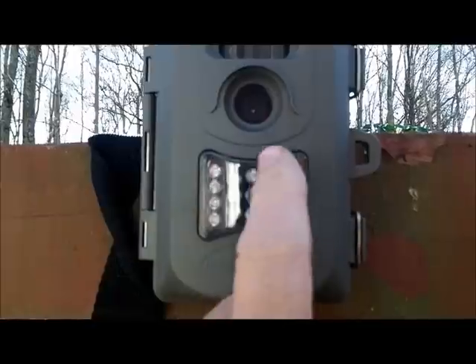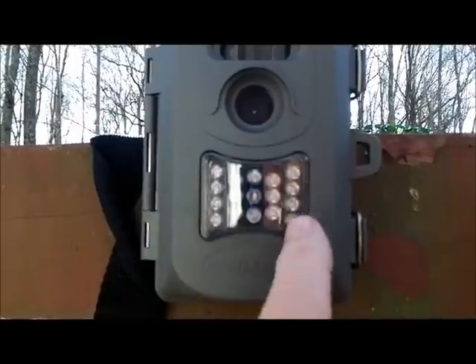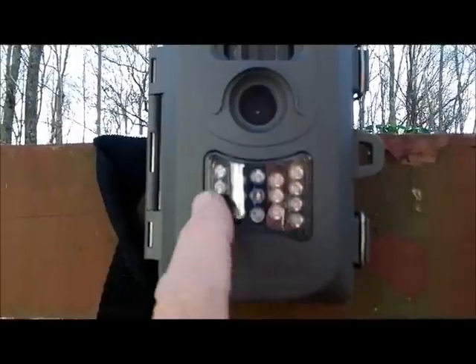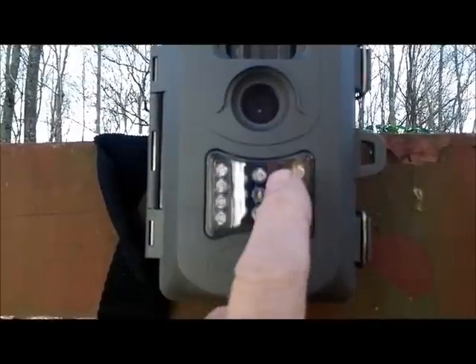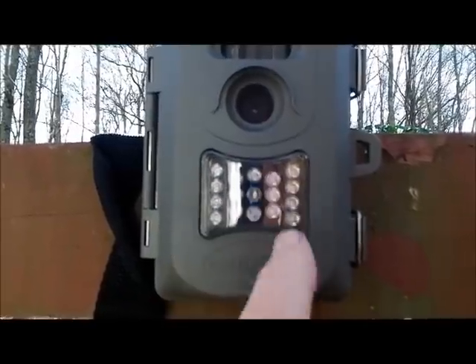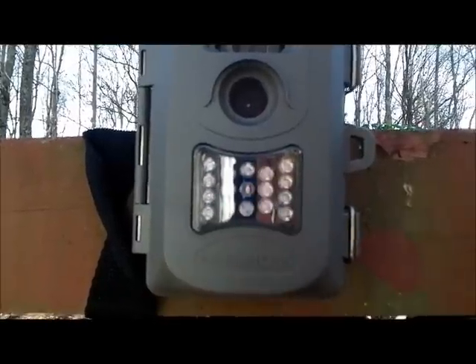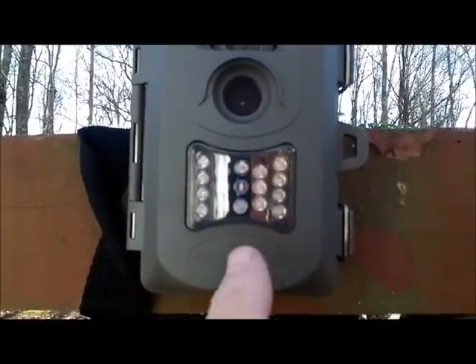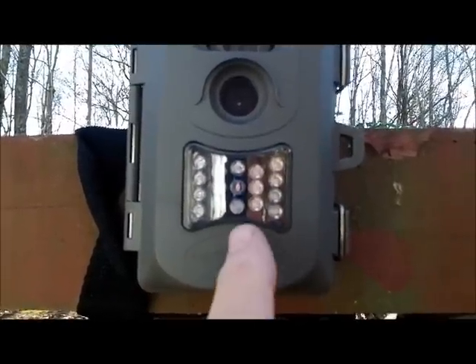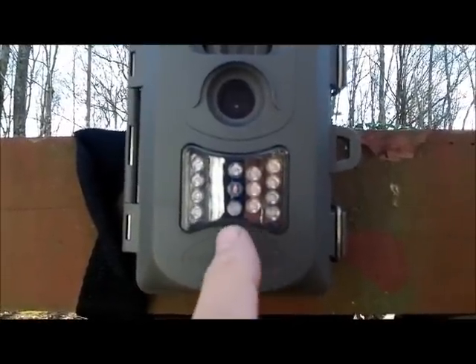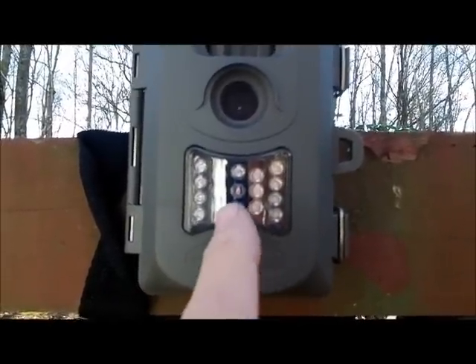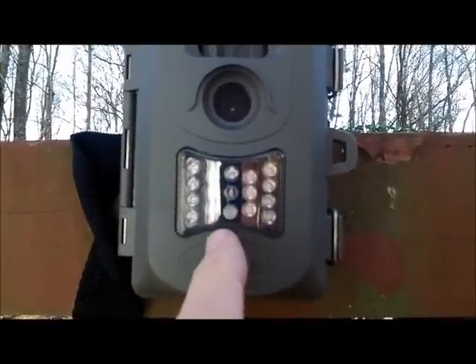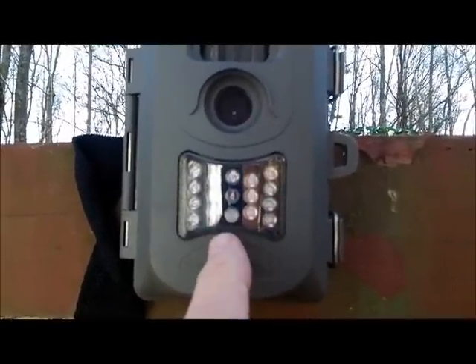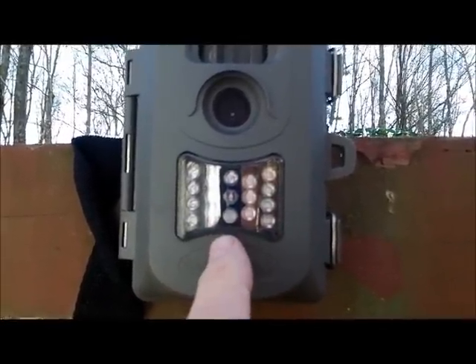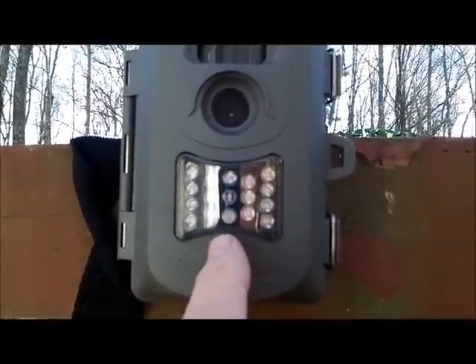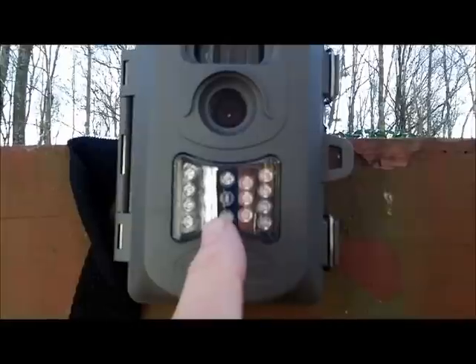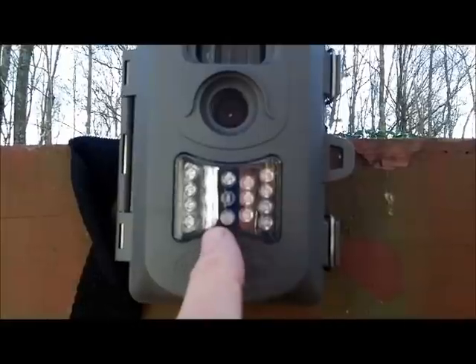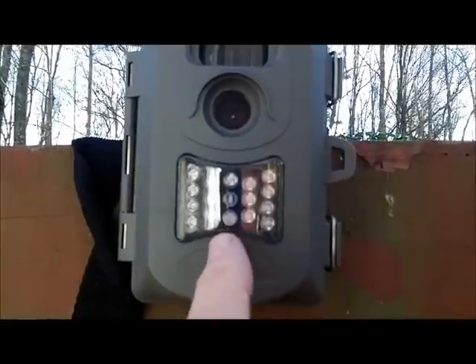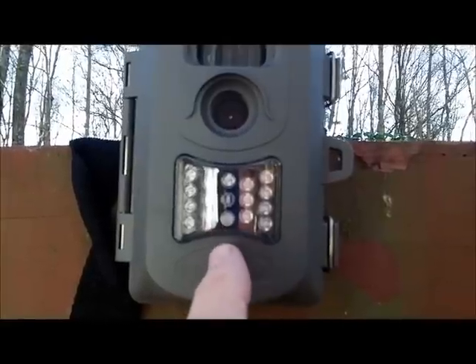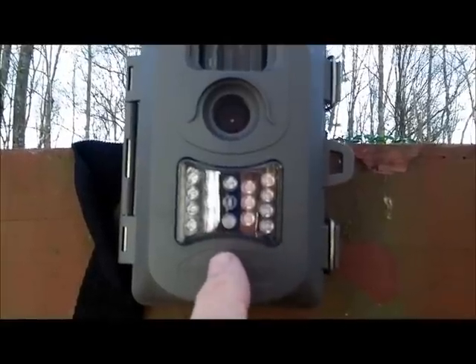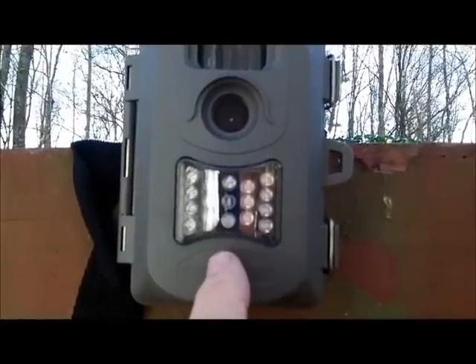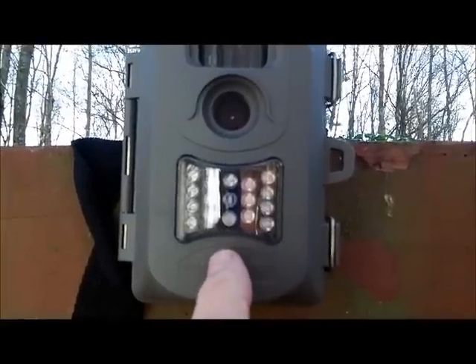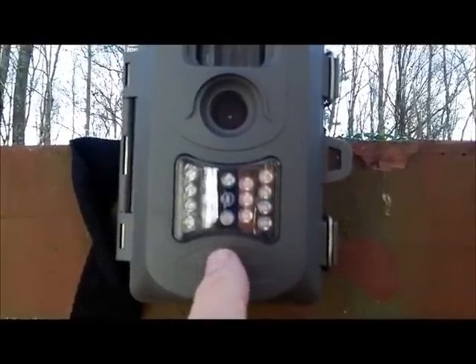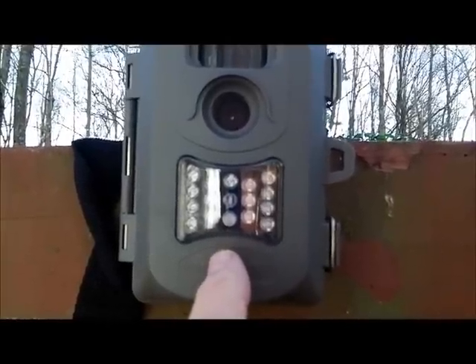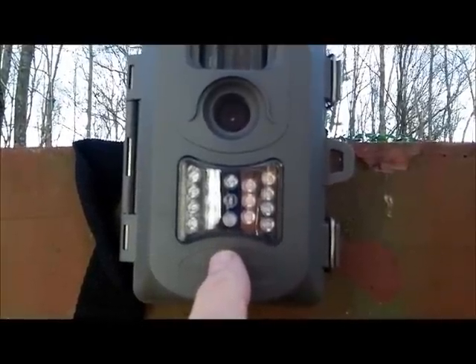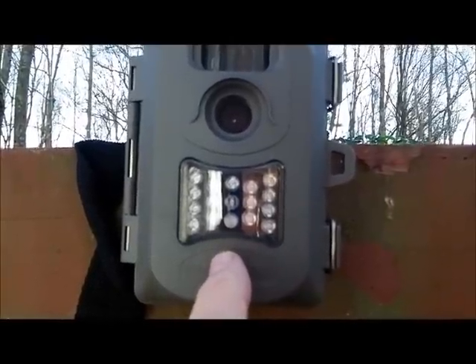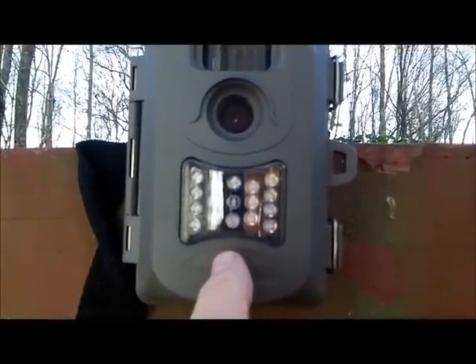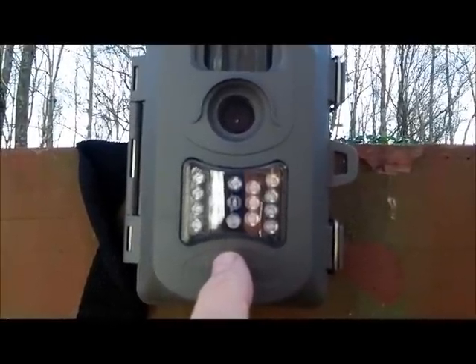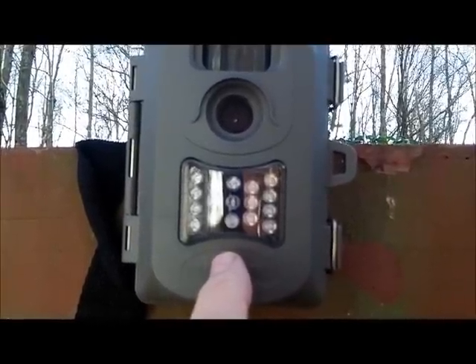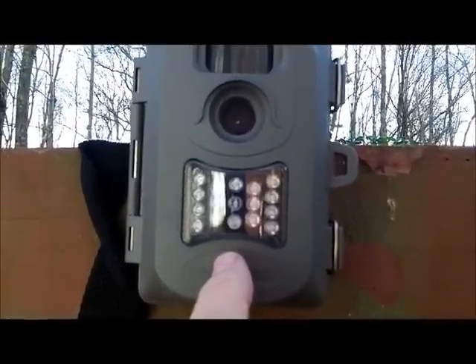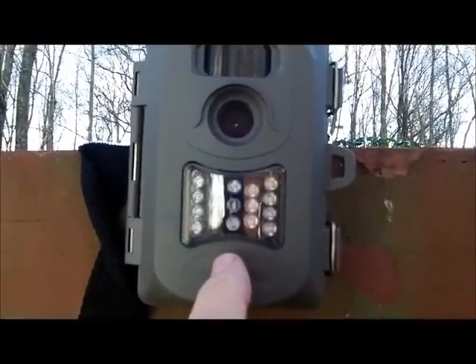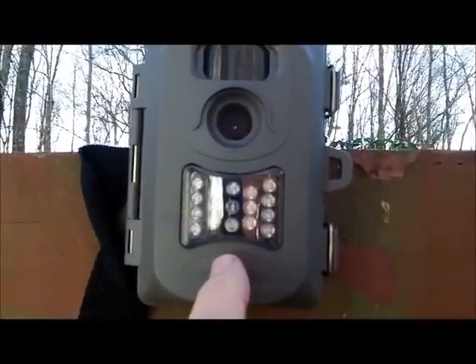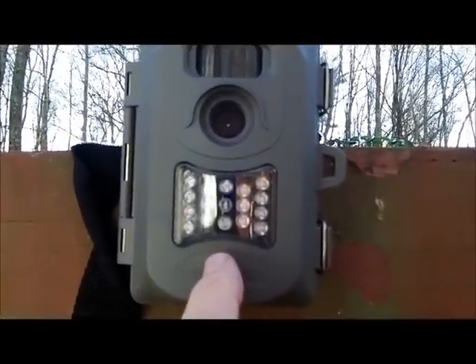You're supposed to have 15 of them. Well, this thing will only show night vision fairly good at about six to eight feet away.